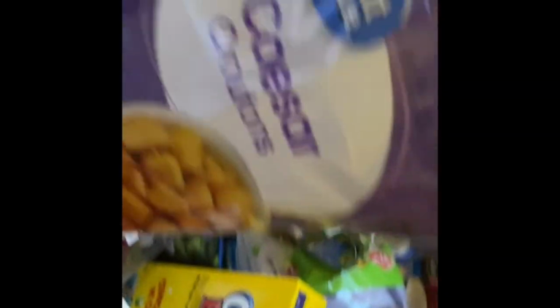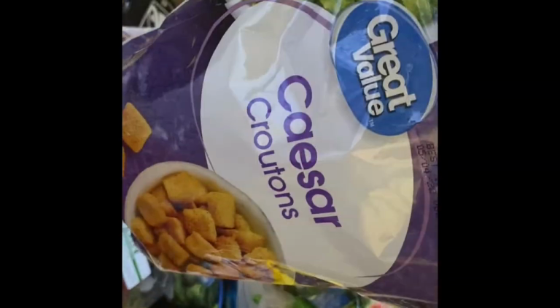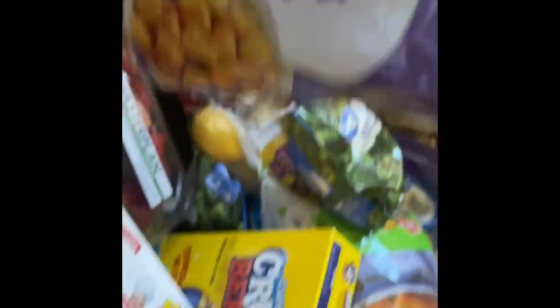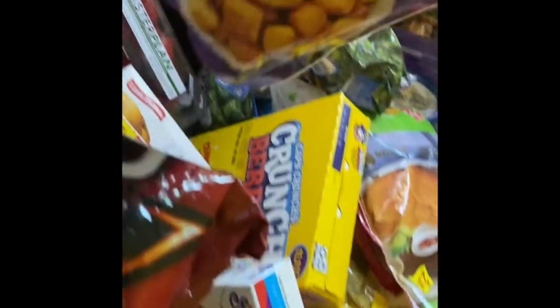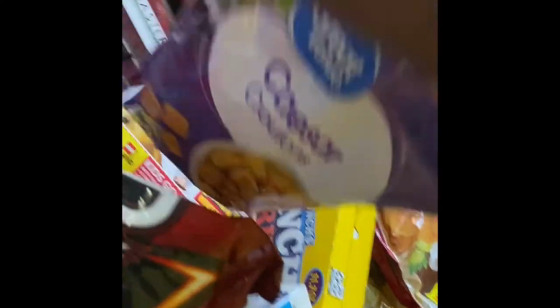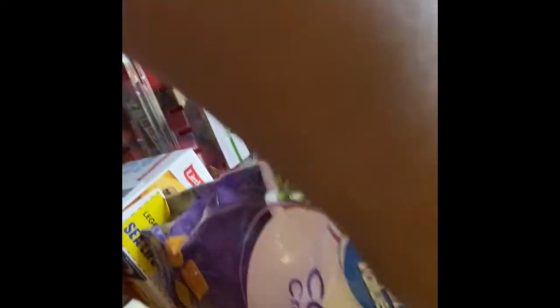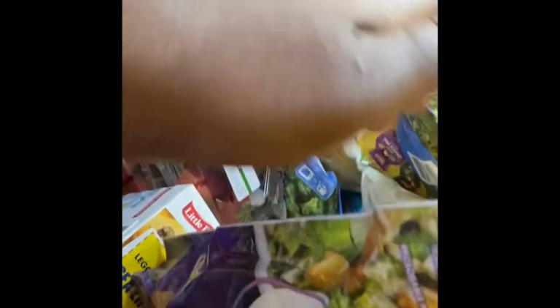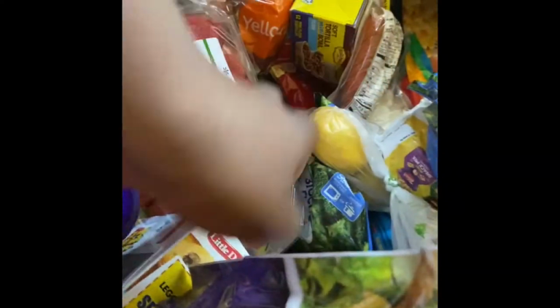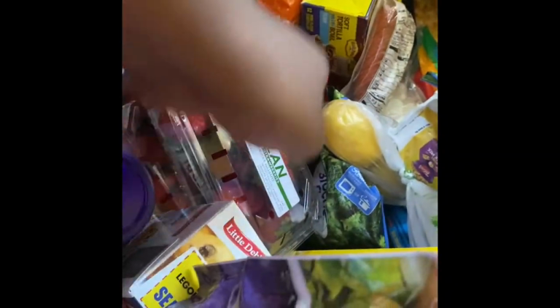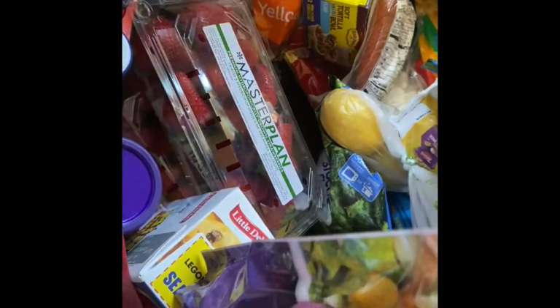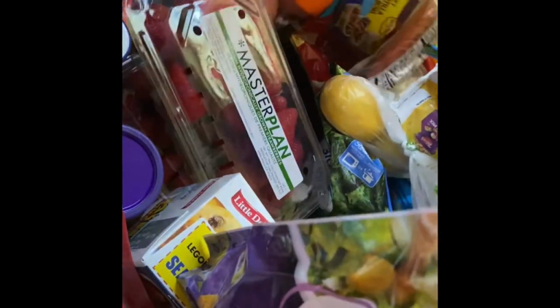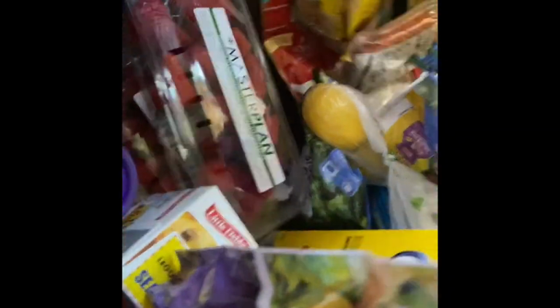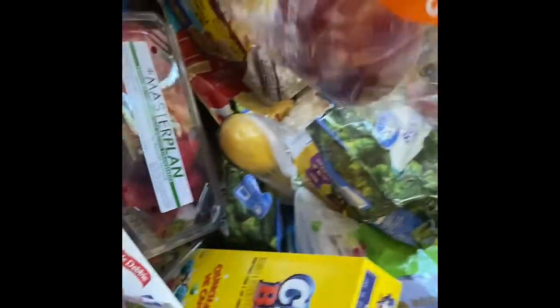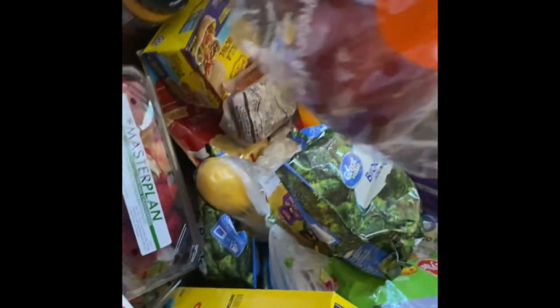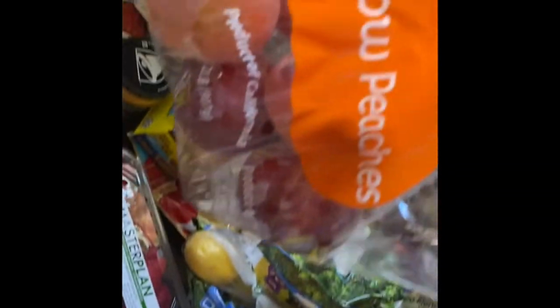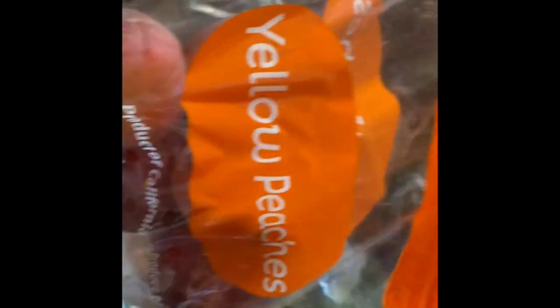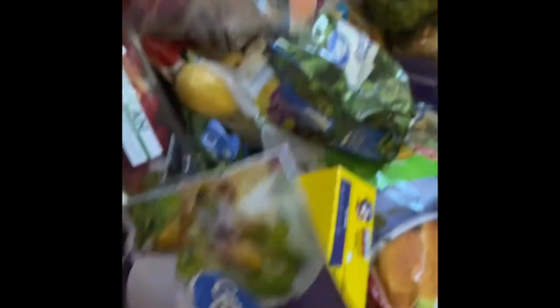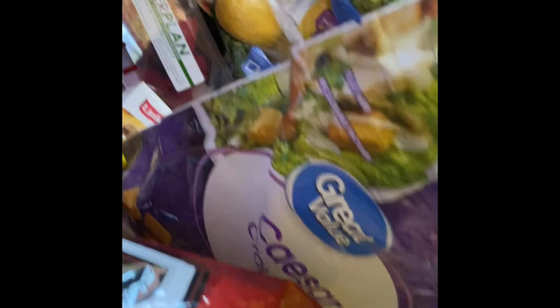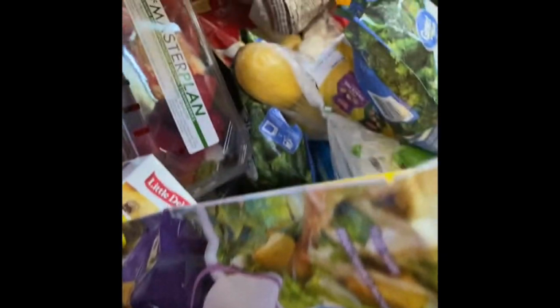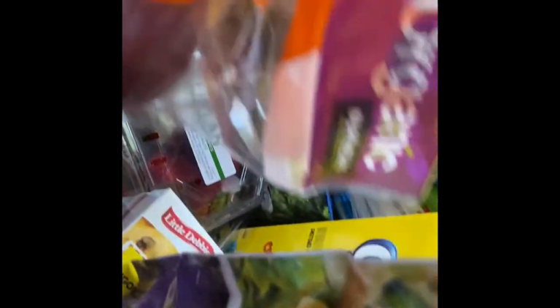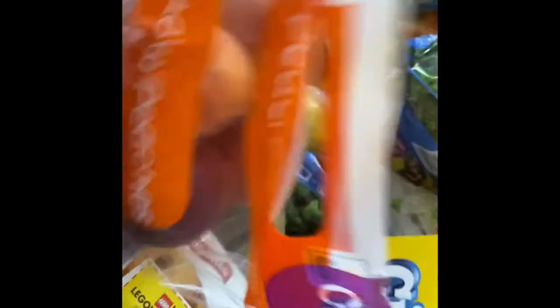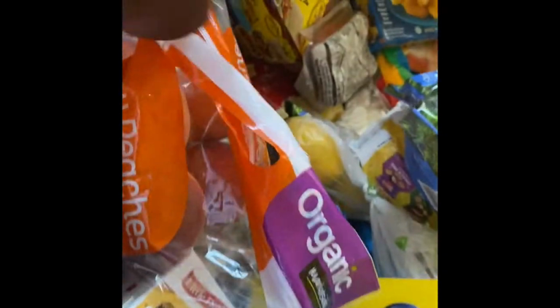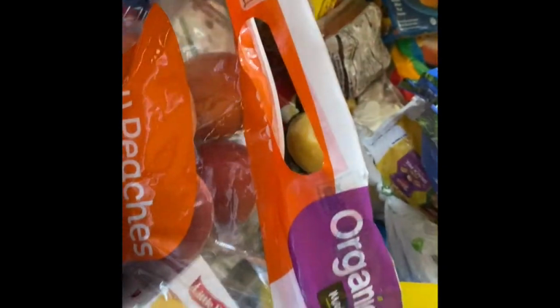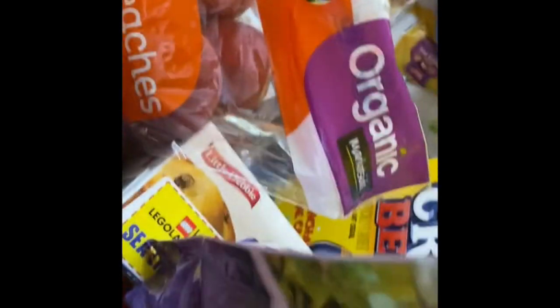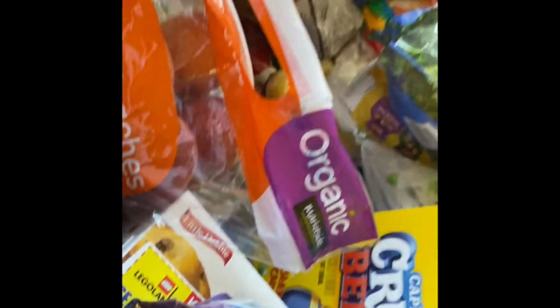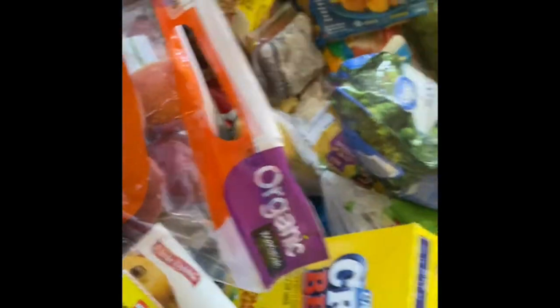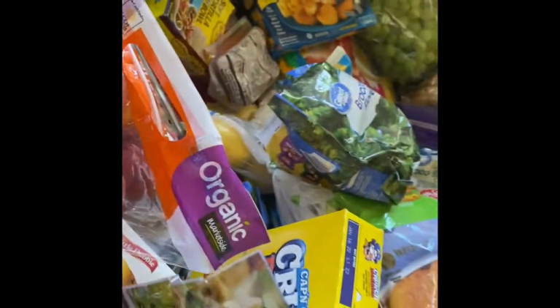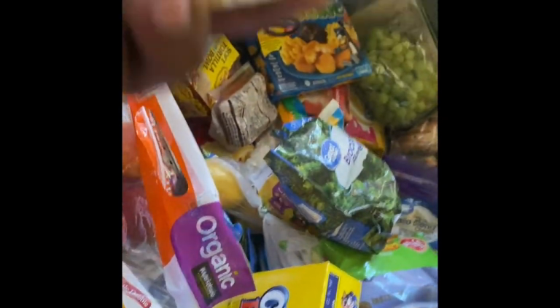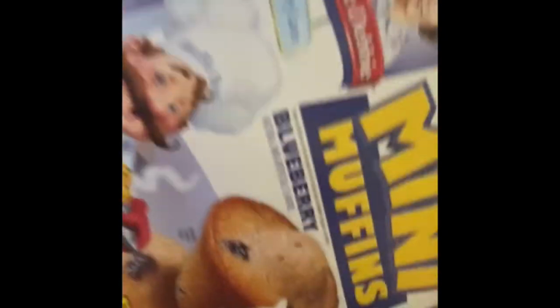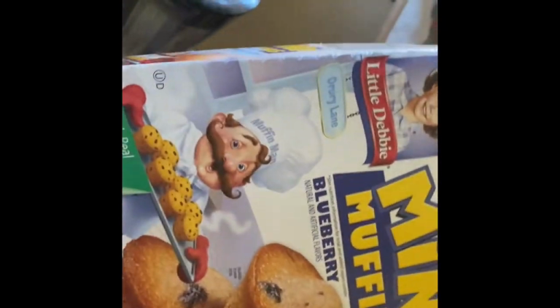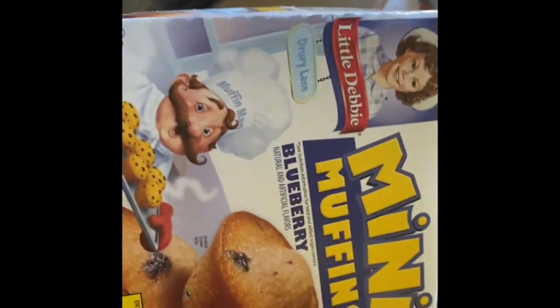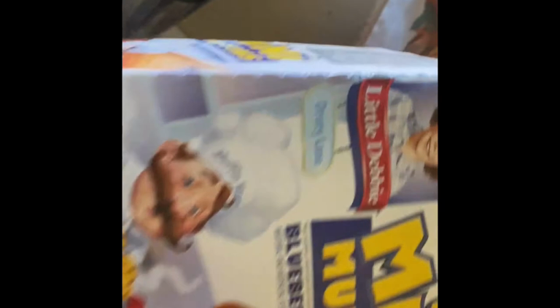Some croutons, some peaches — there's so much stuff — another box of muffins and blueberries.